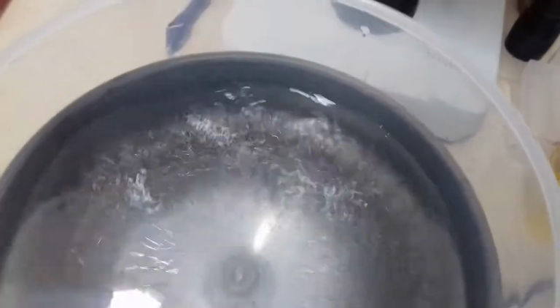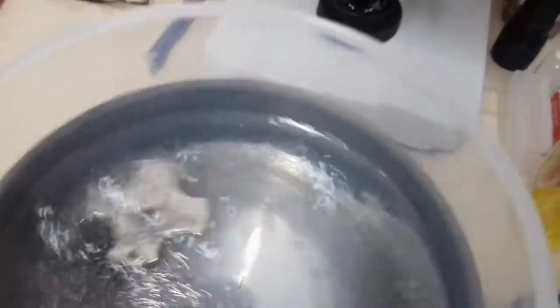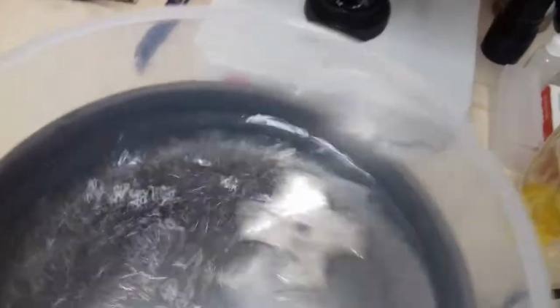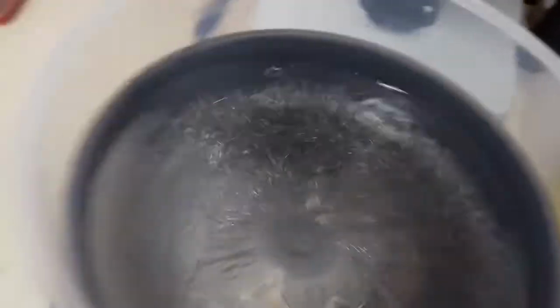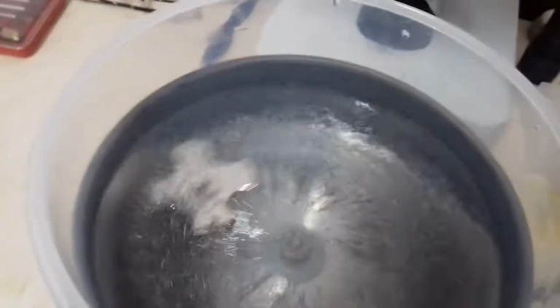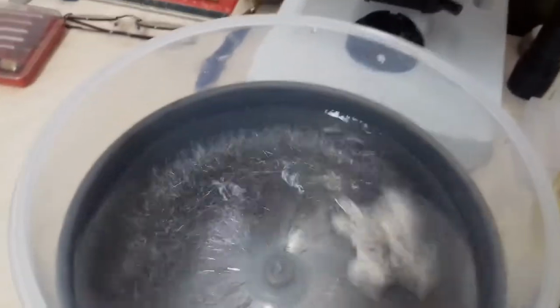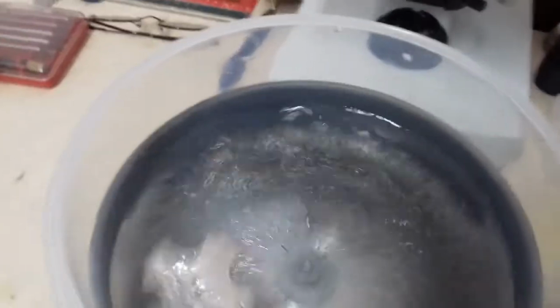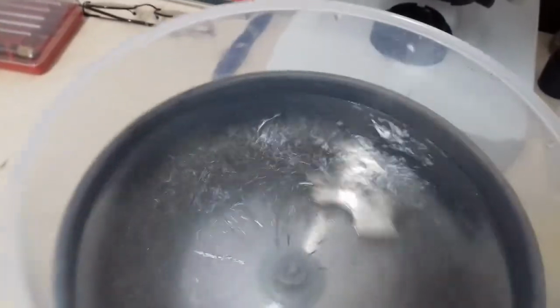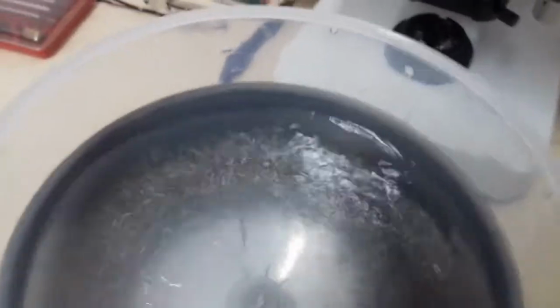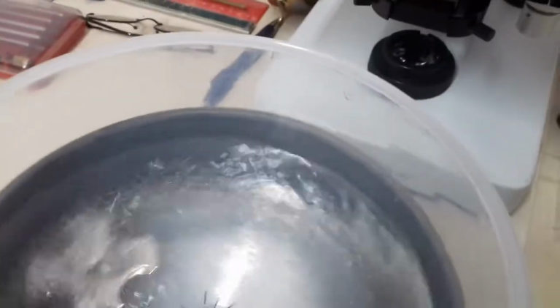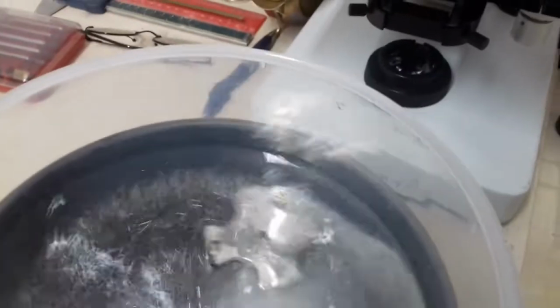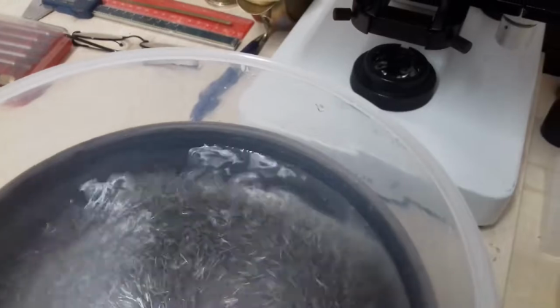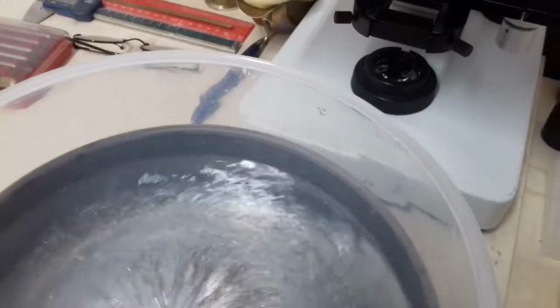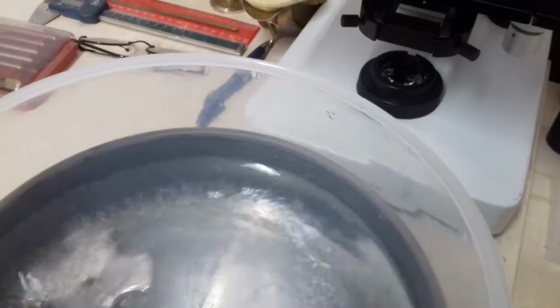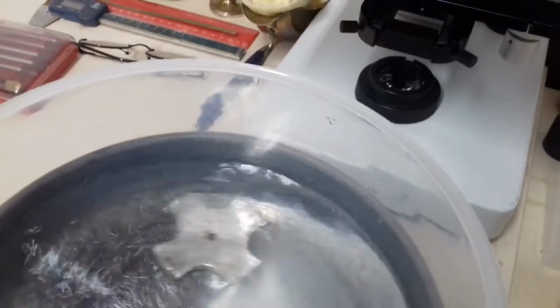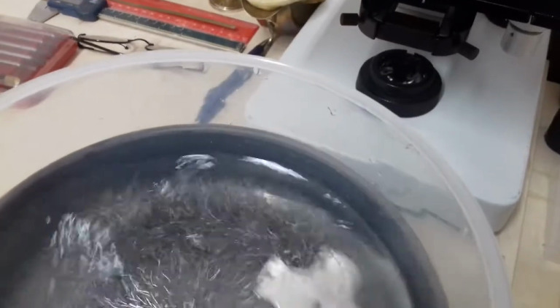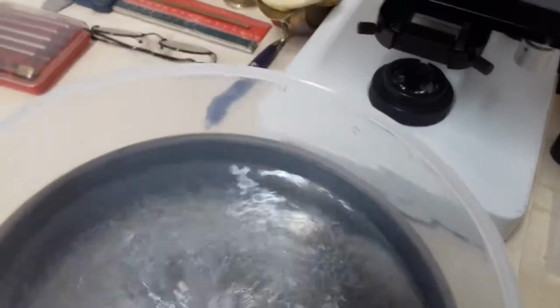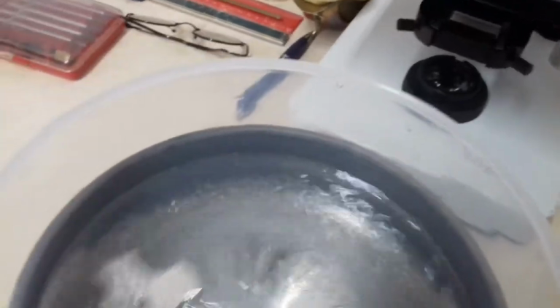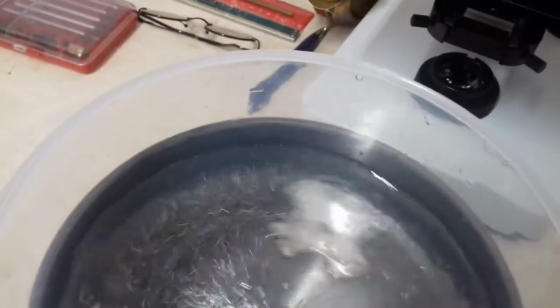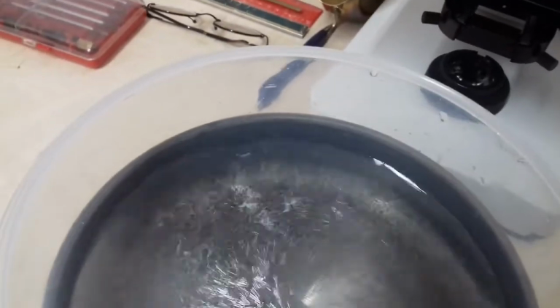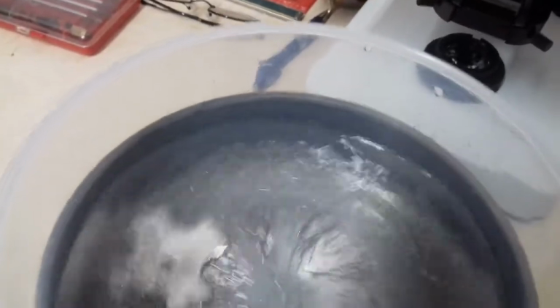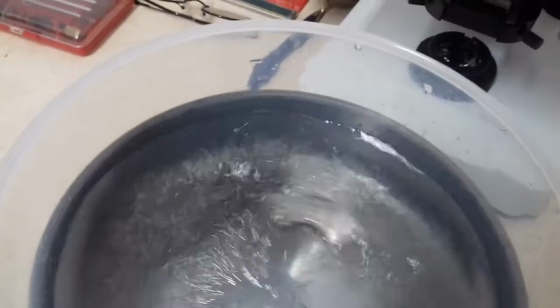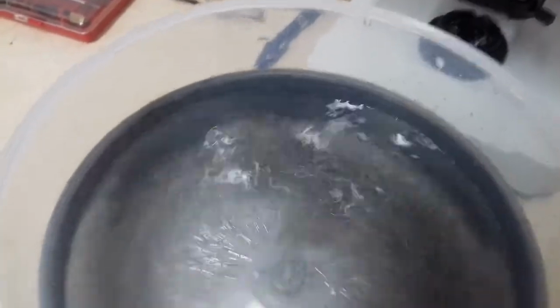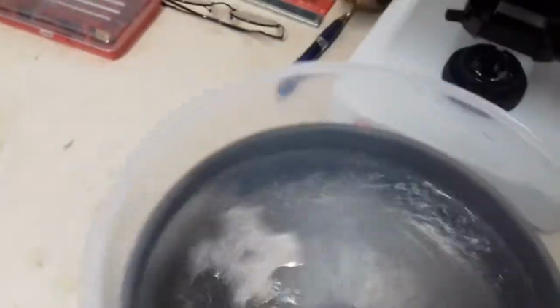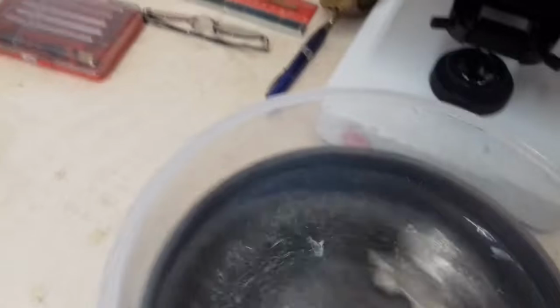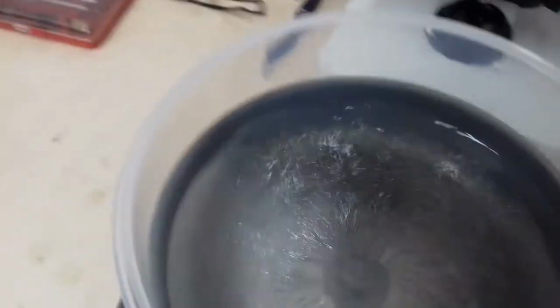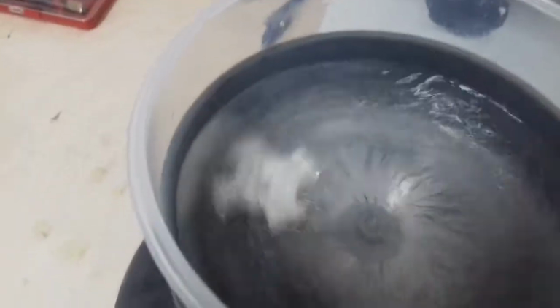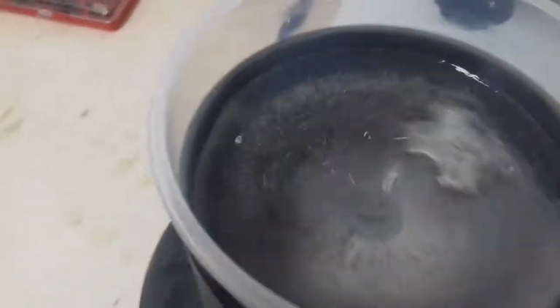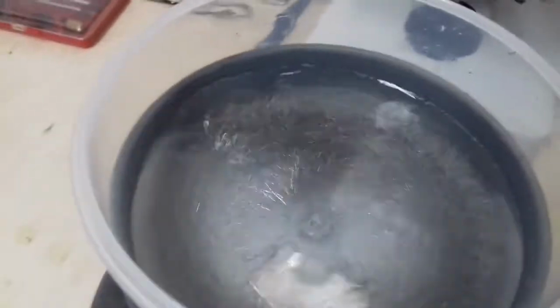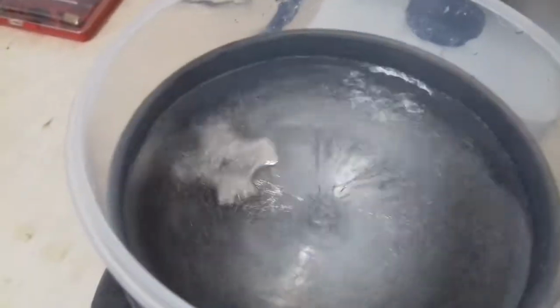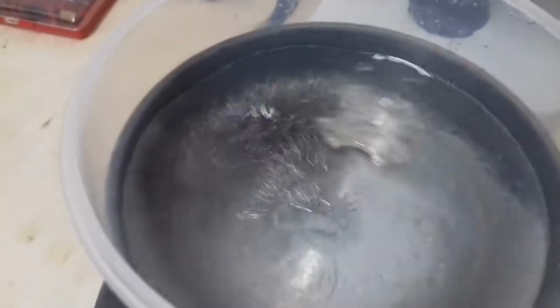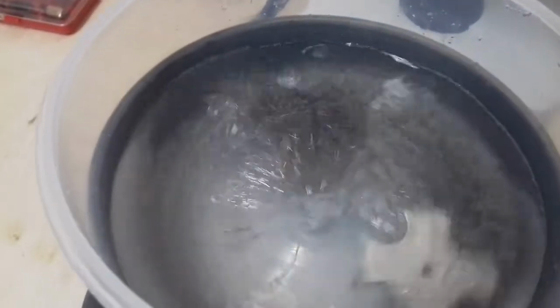As you can see, the water is slowing down a little, so you turn up the Variac slightly to counteract that. That's about the right speed you need to be going.